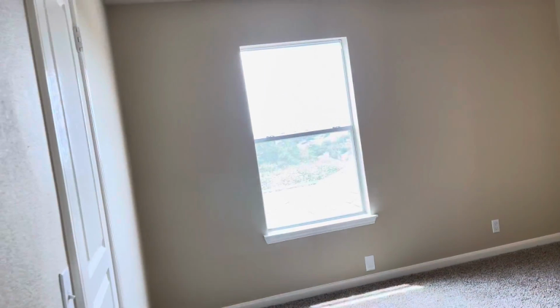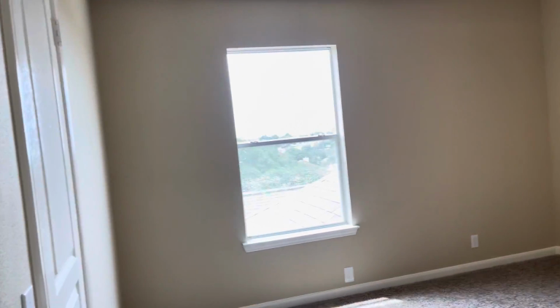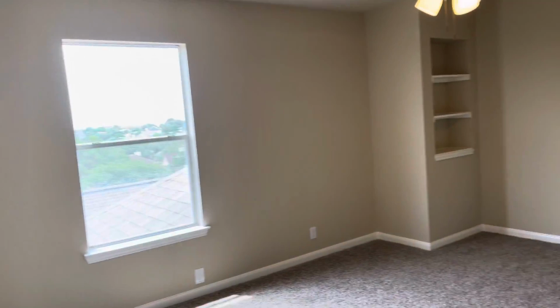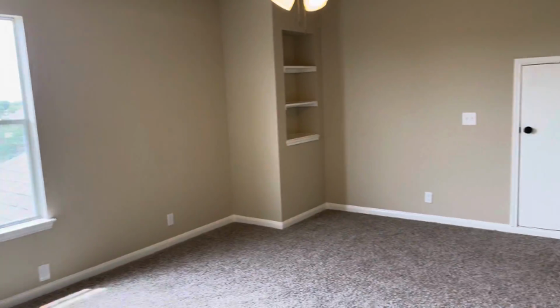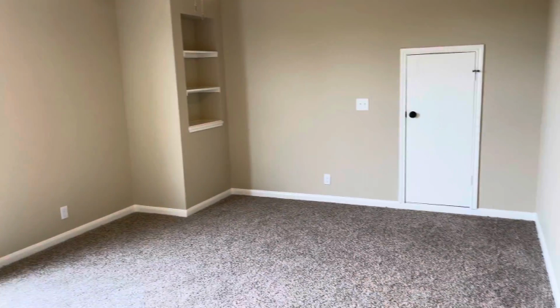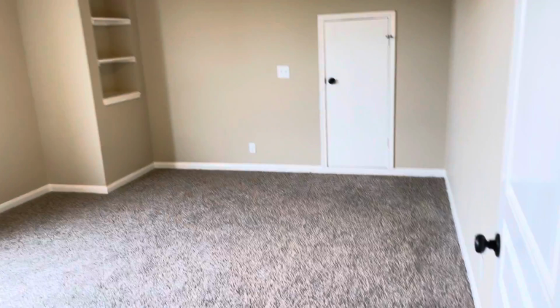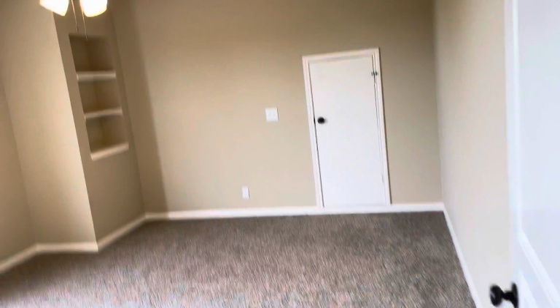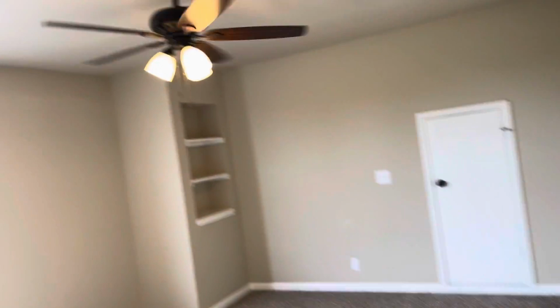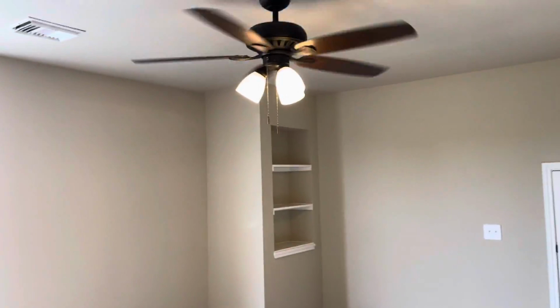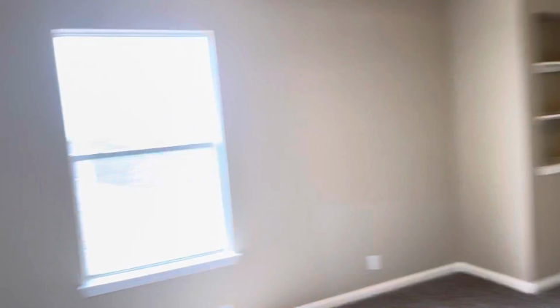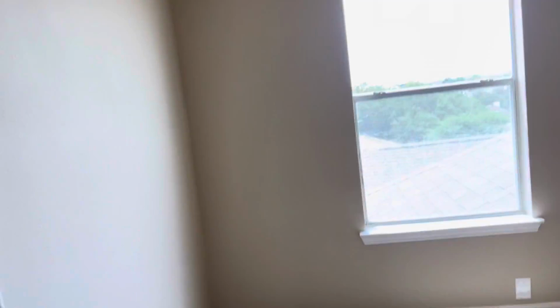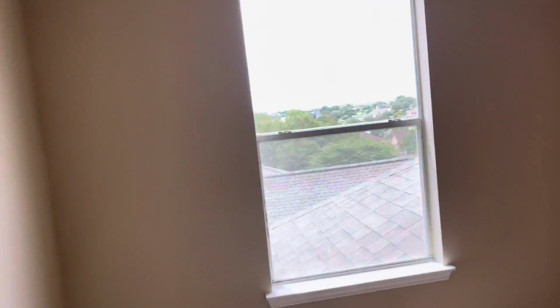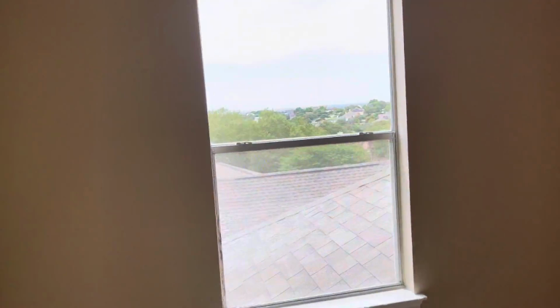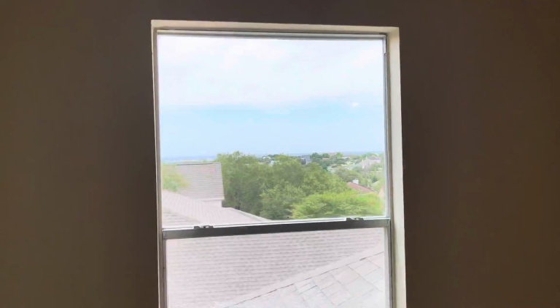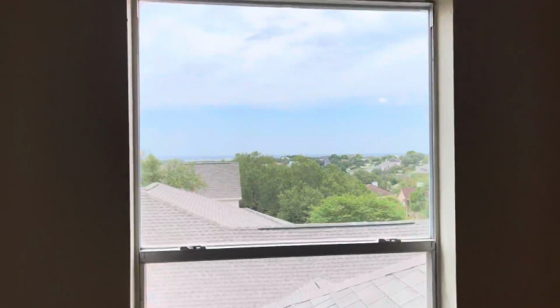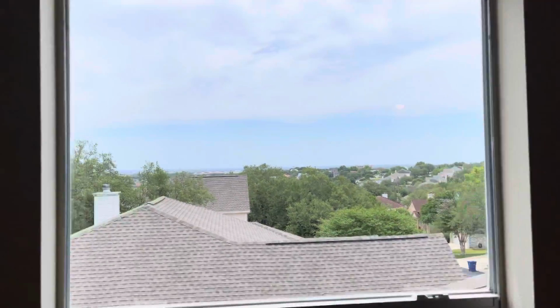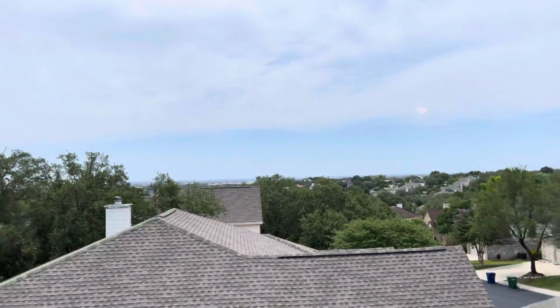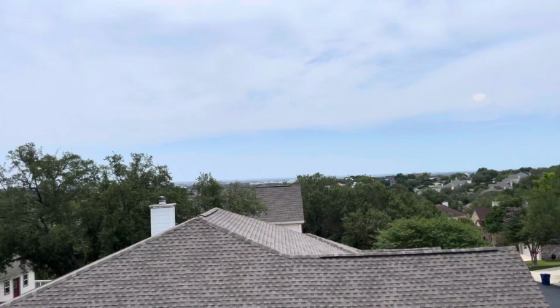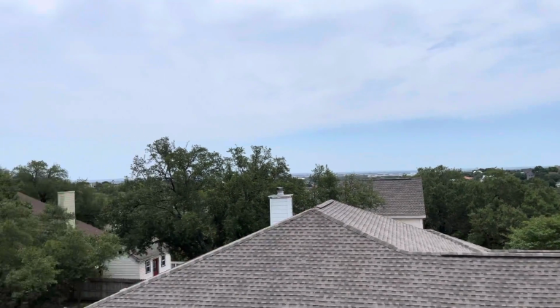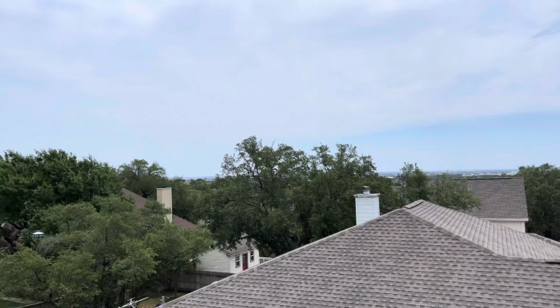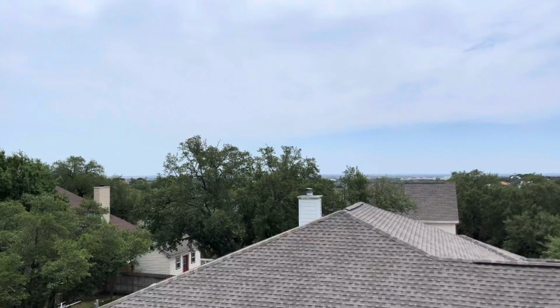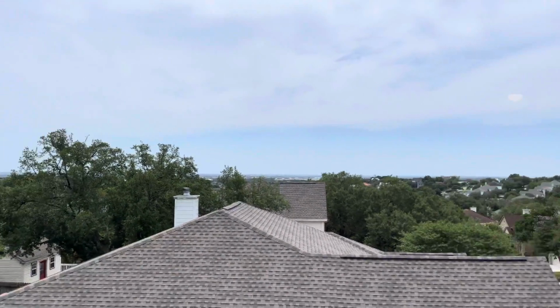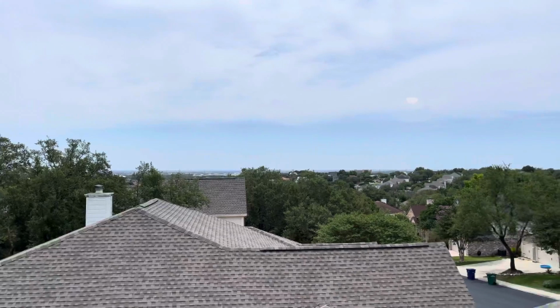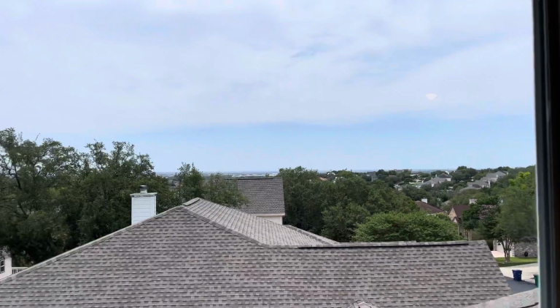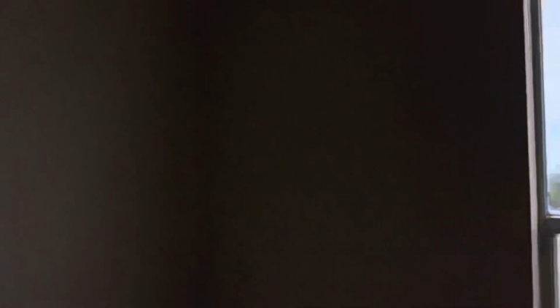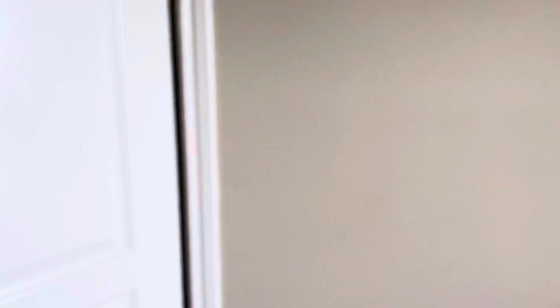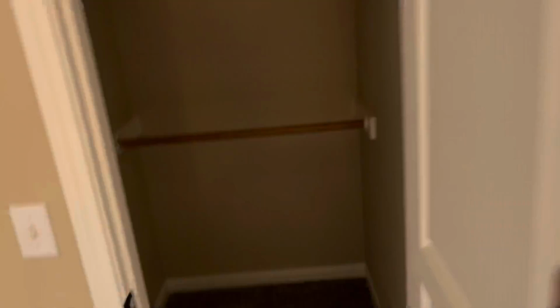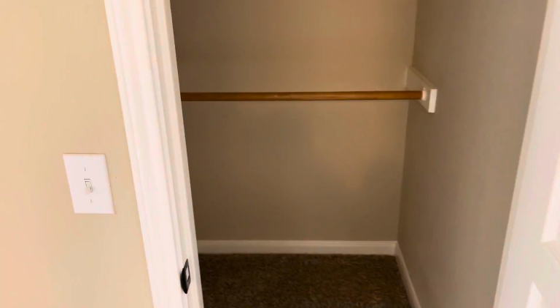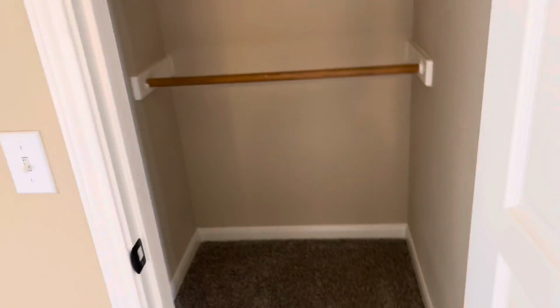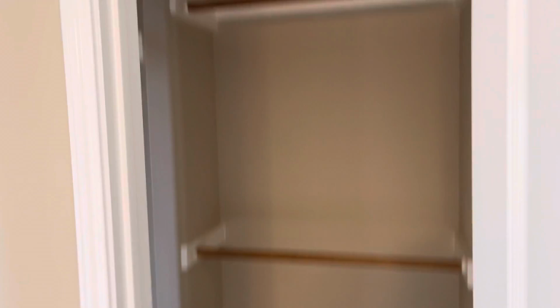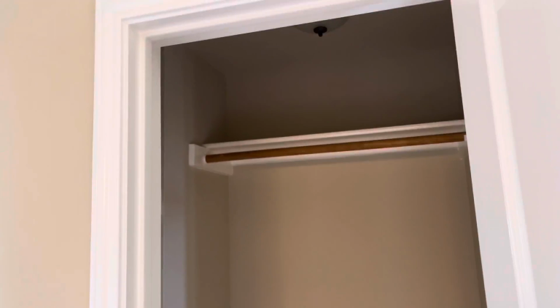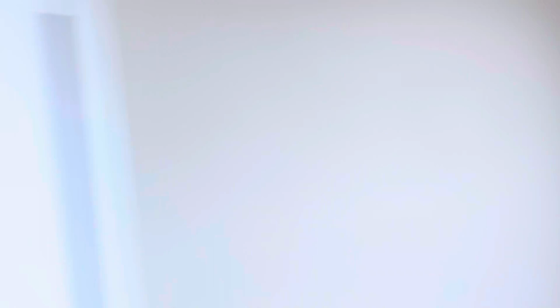This is a pretty big room too. Here's another room with some storage, and this one has a great view — look at that view! That's awesome. Whoever gets this room is going to be lucky.